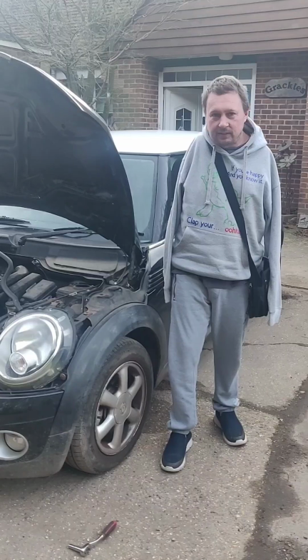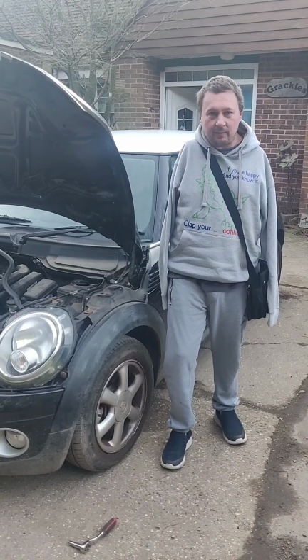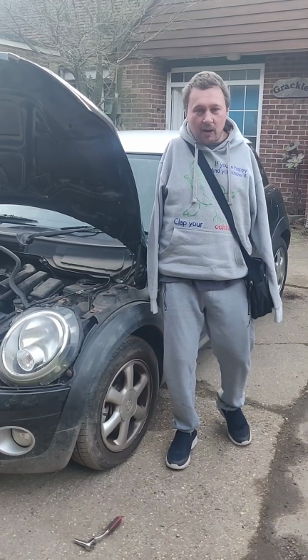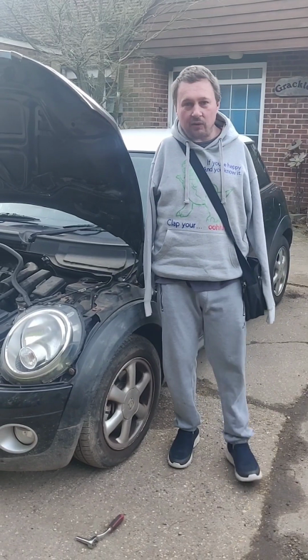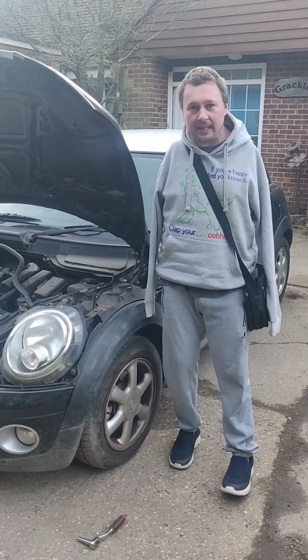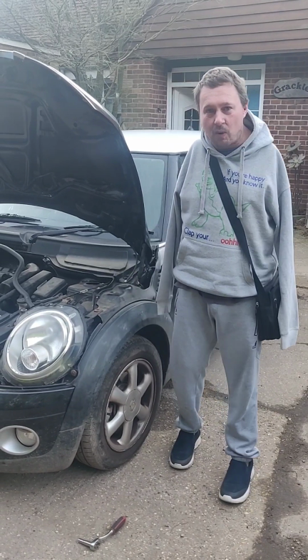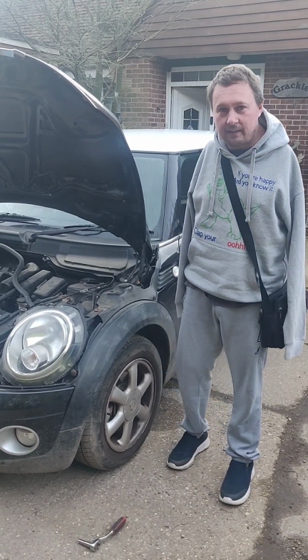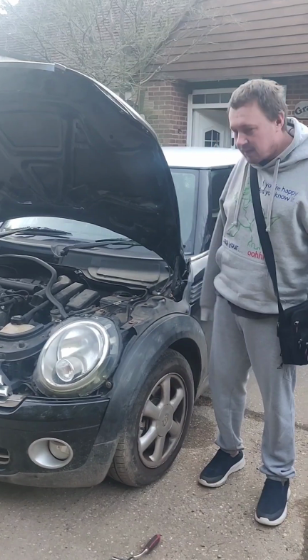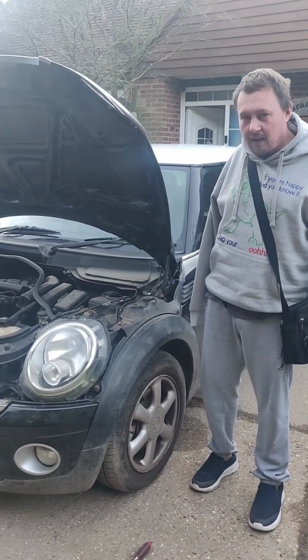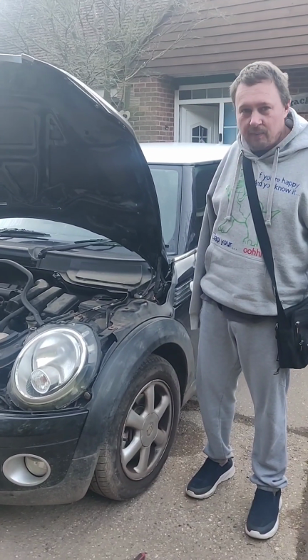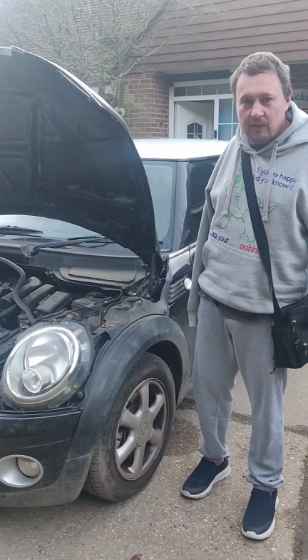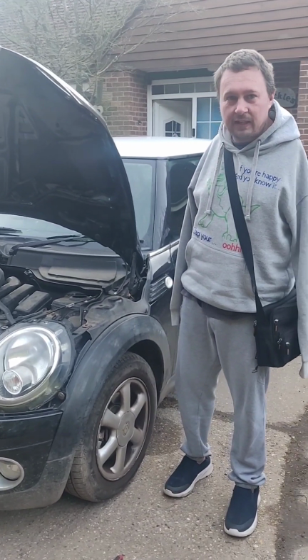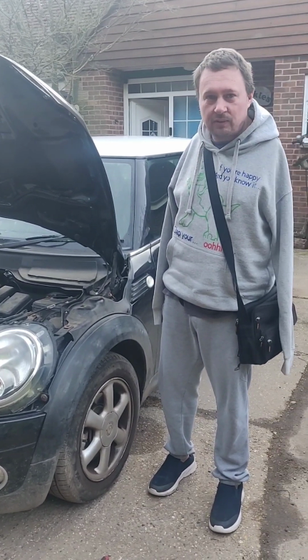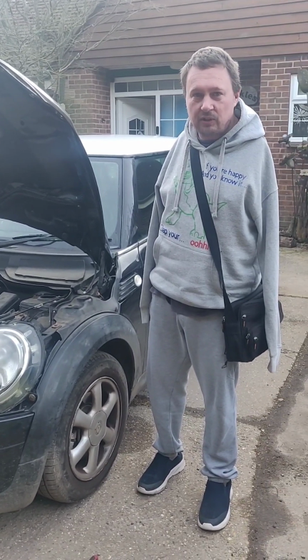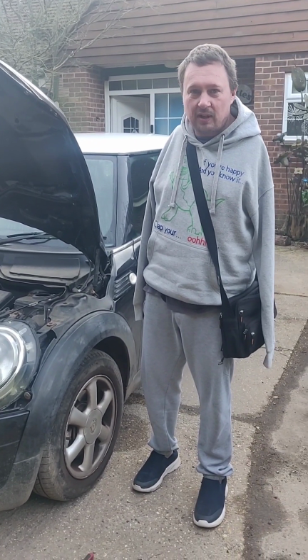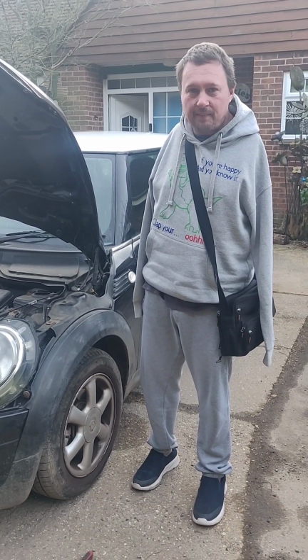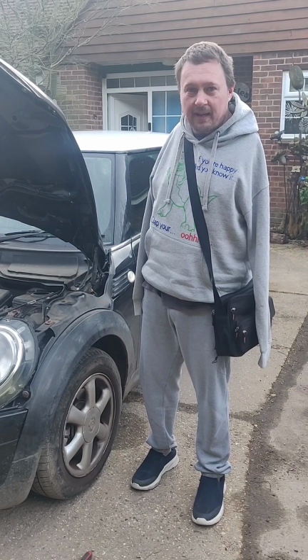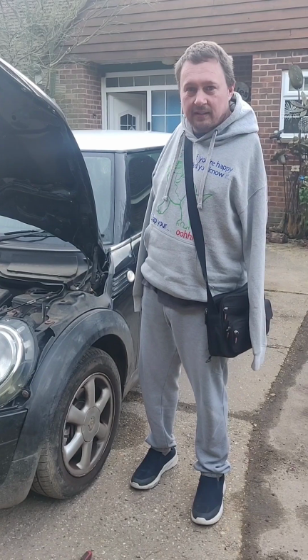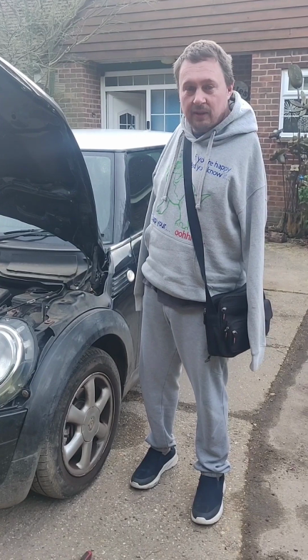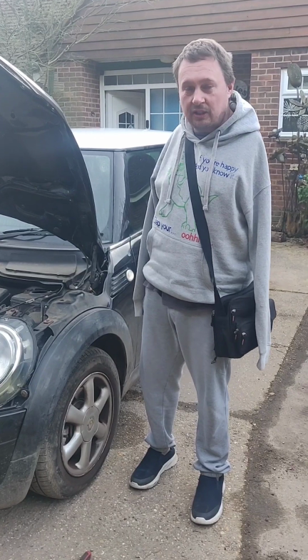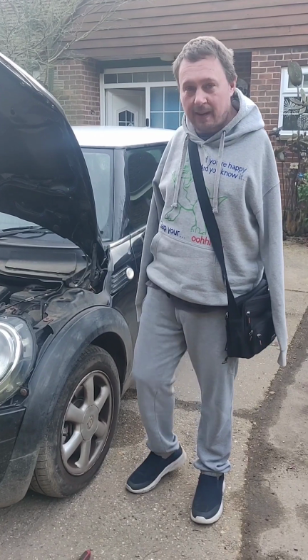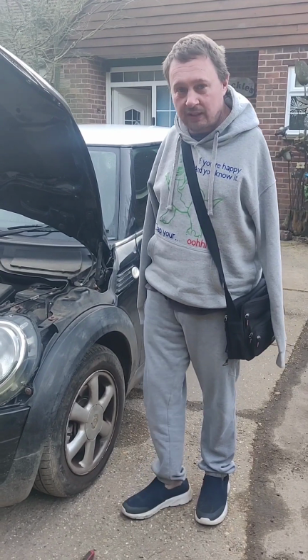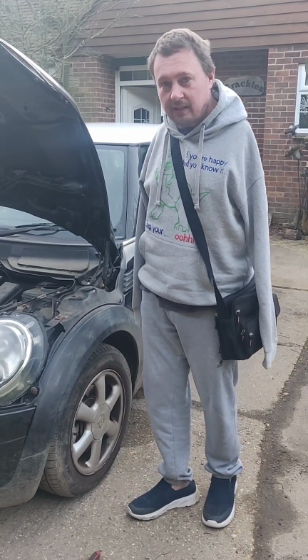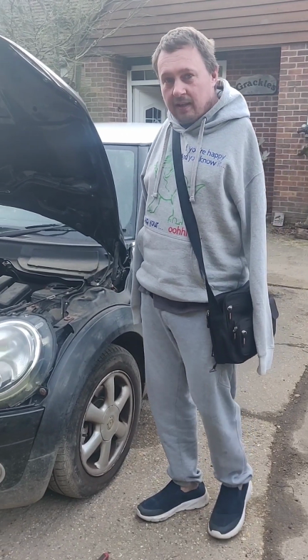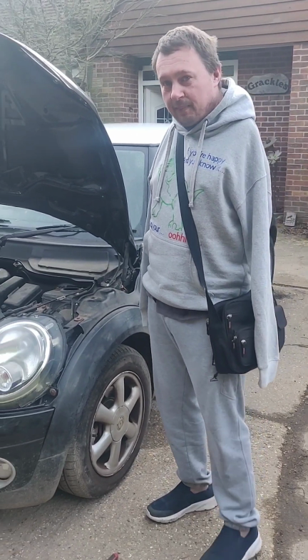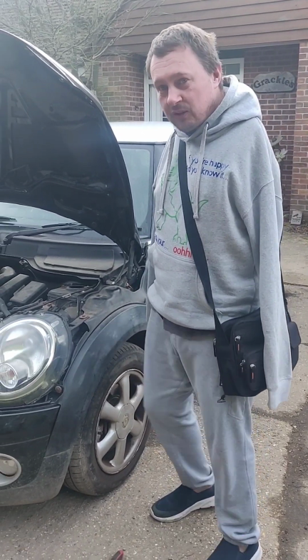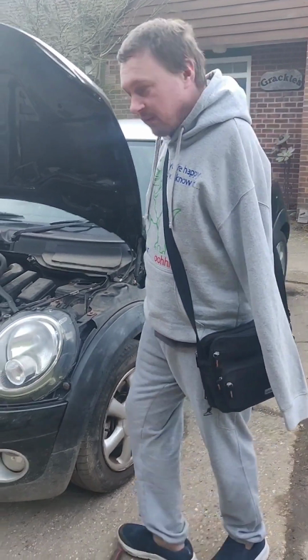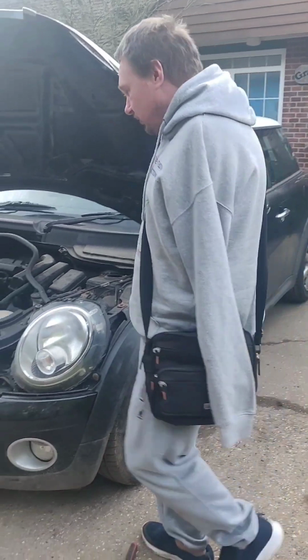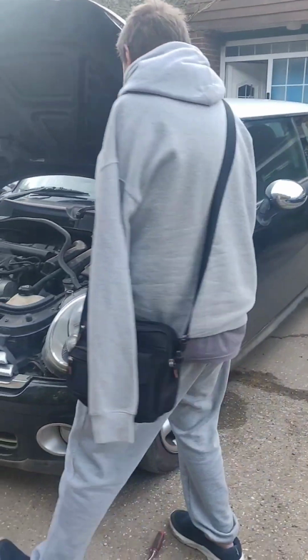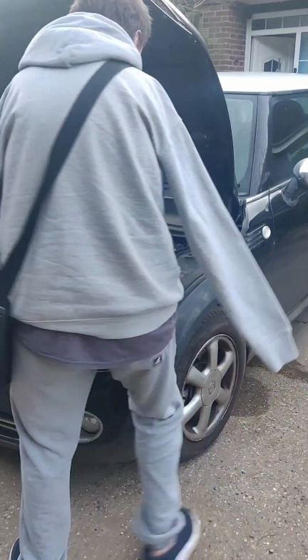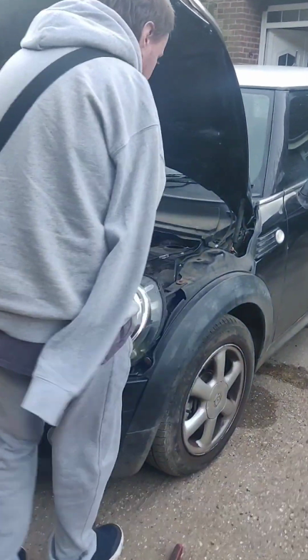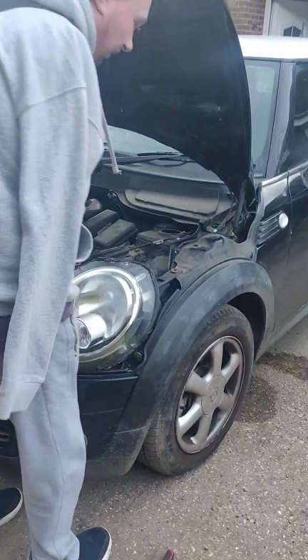Today we're working on a Mini 1. We've got loads of electrical issues so we're going to change the battery. The battery is in a really interesting place in this car.